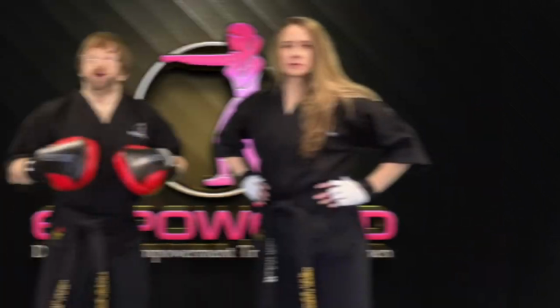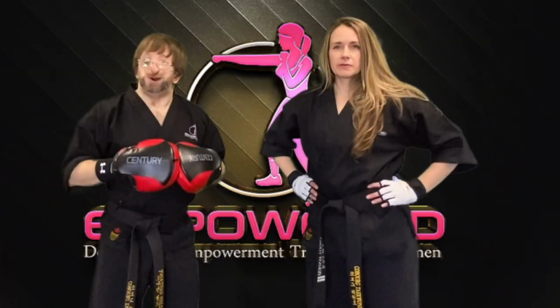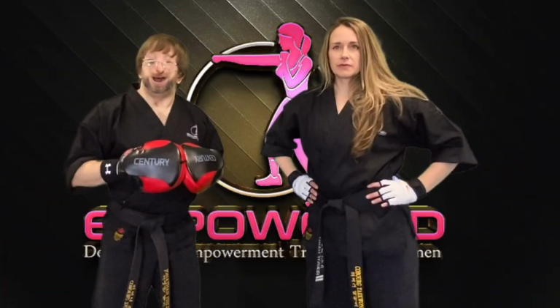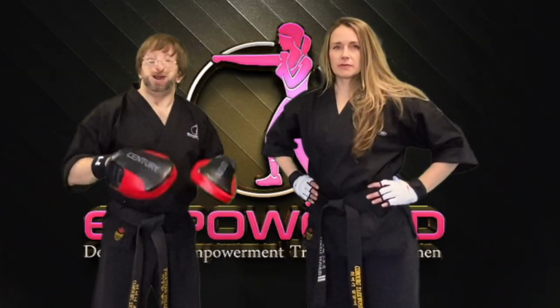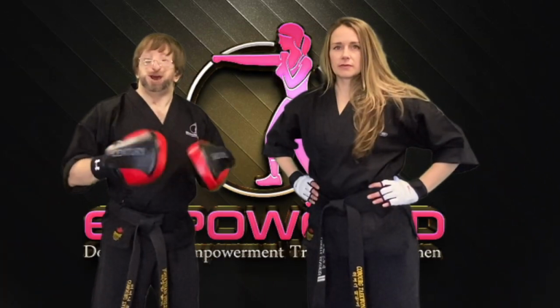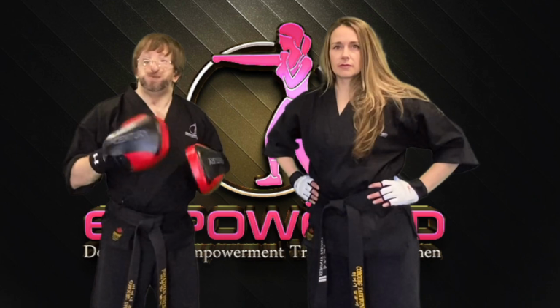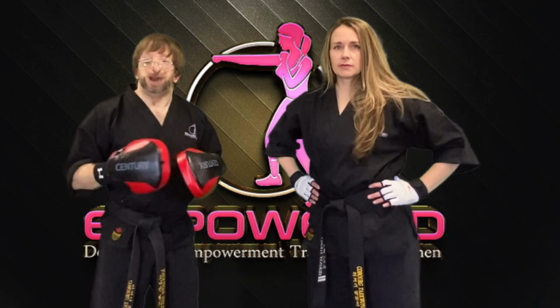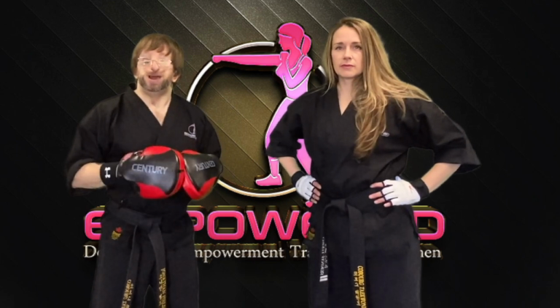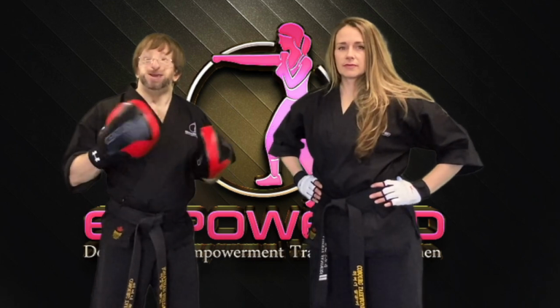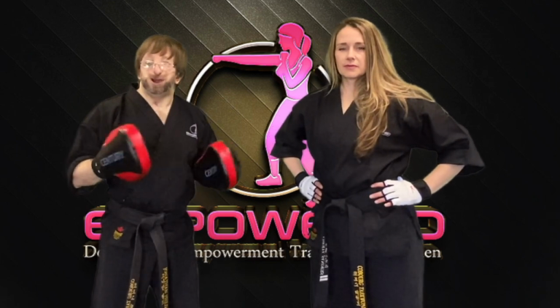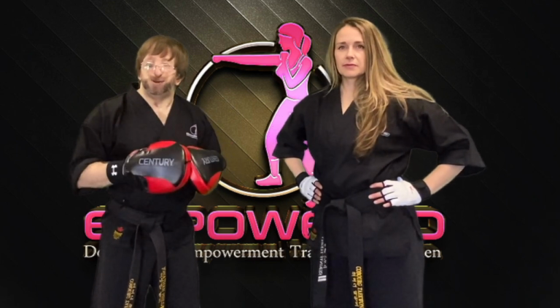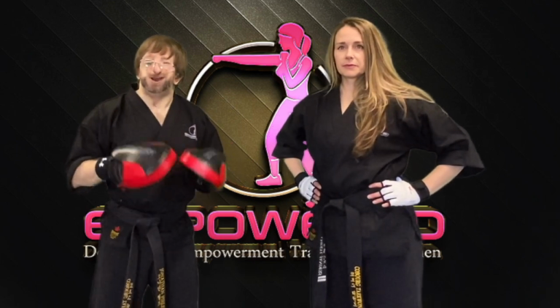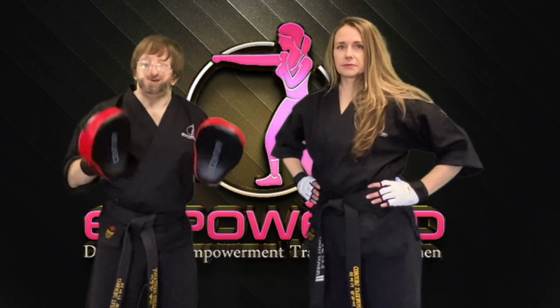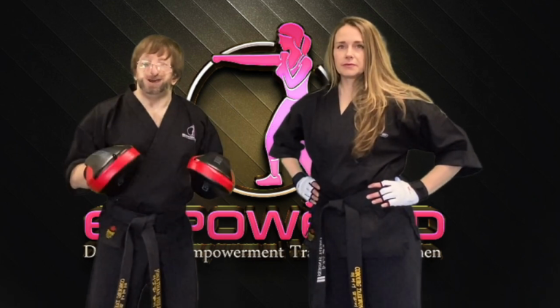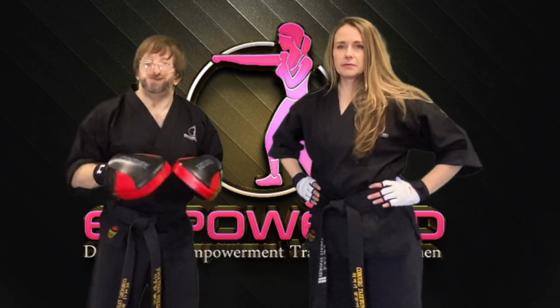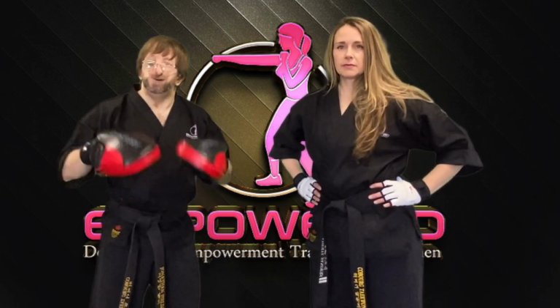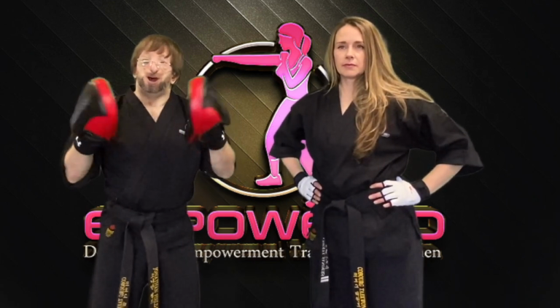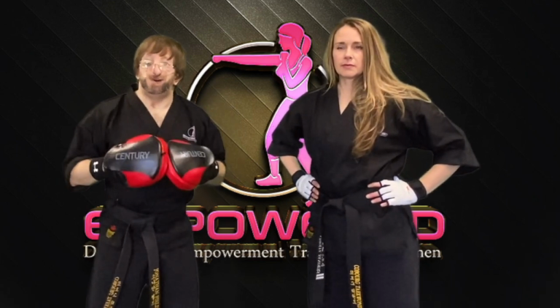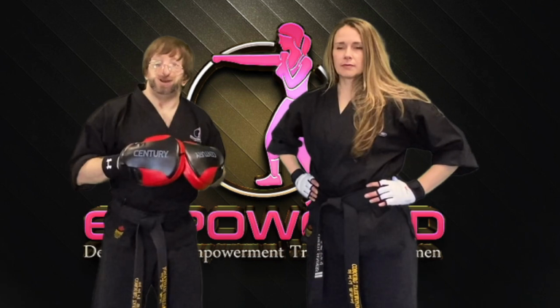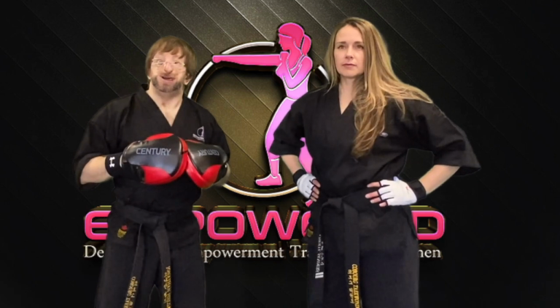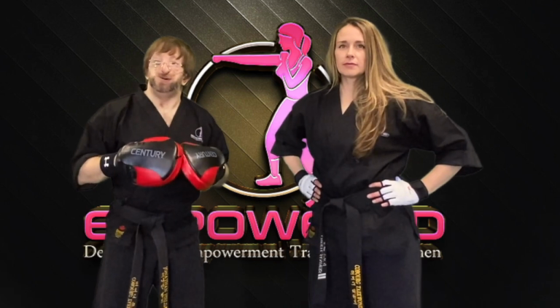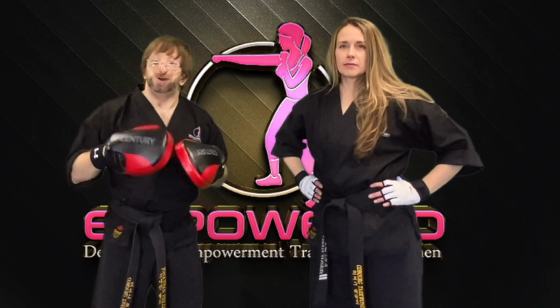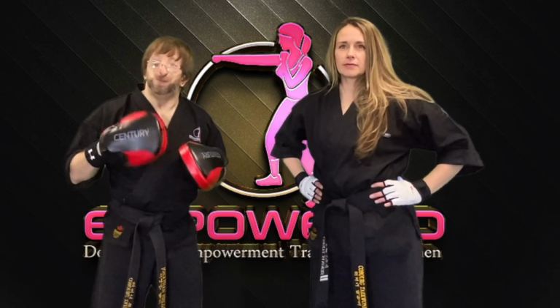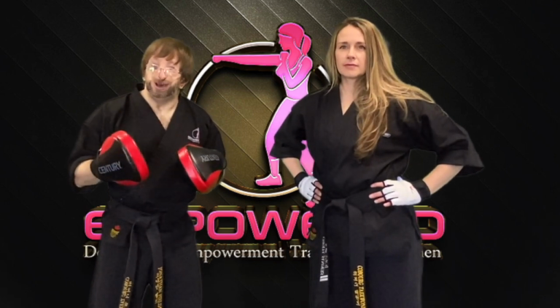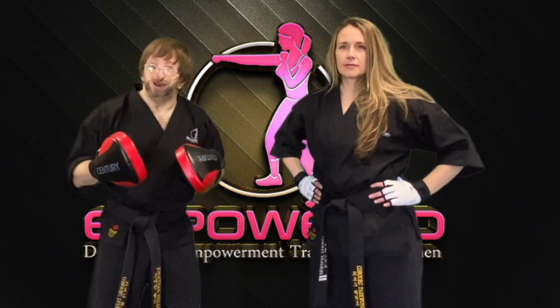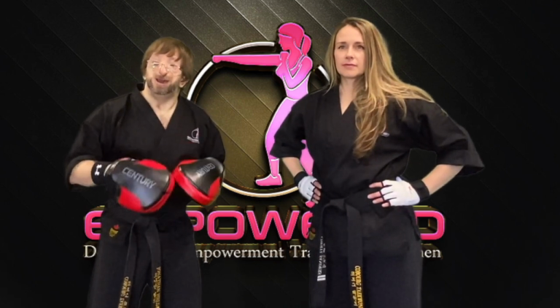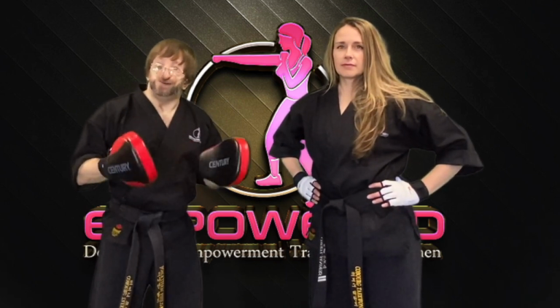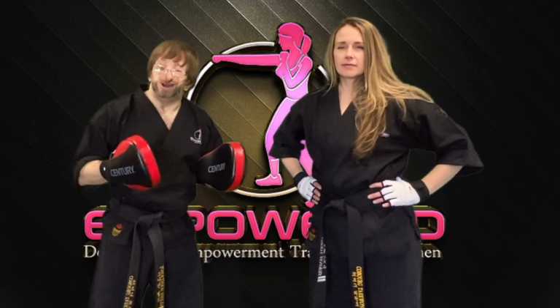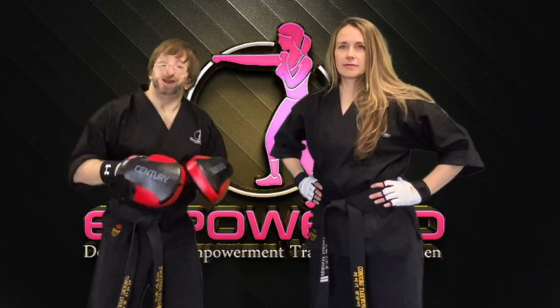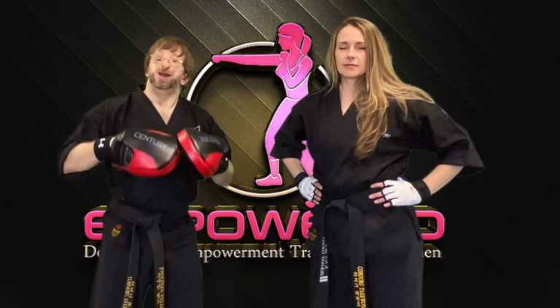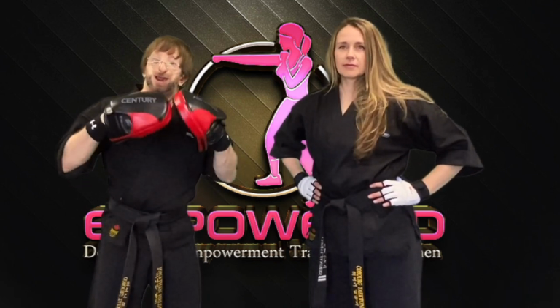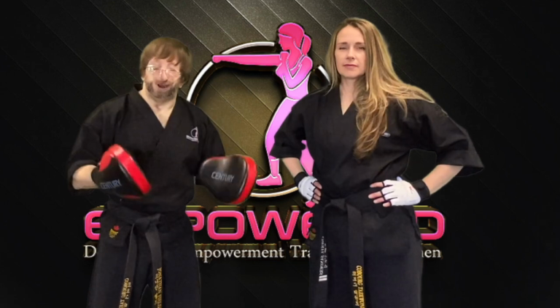Ma'am Cheryl and I are now going to break down a kickboxing combination and a few variations for you on the focus mitt to keep your workout motivated, interesting and effective.